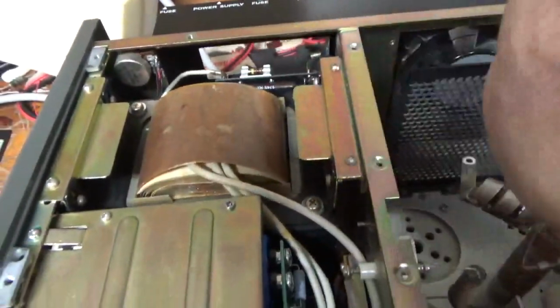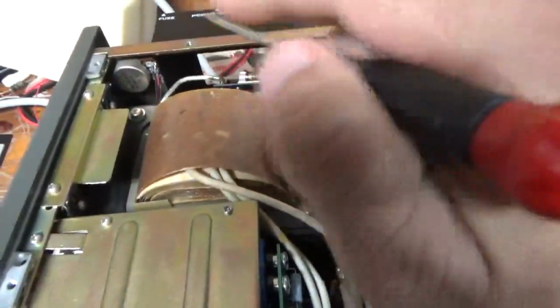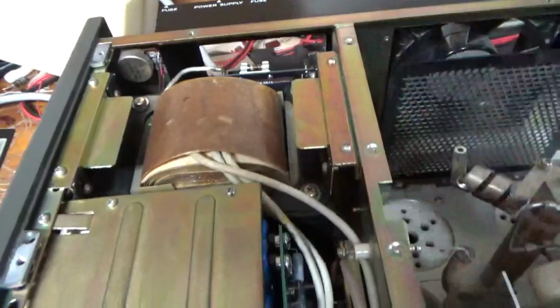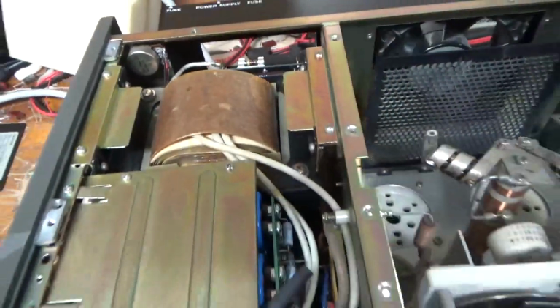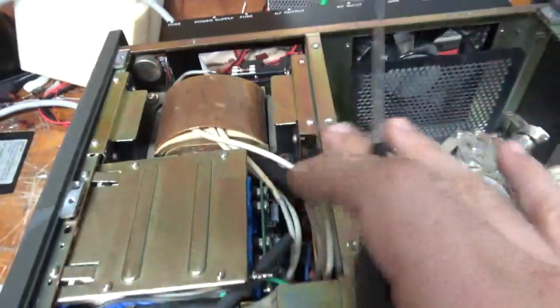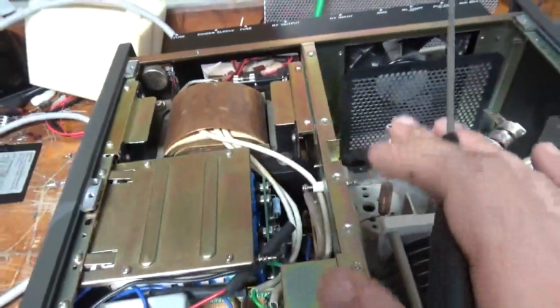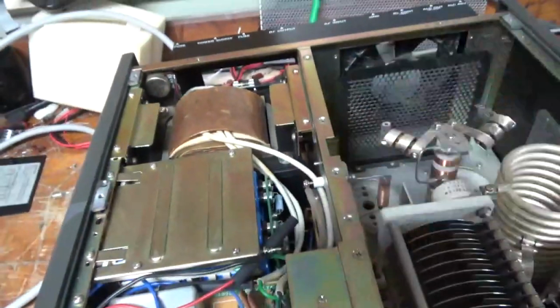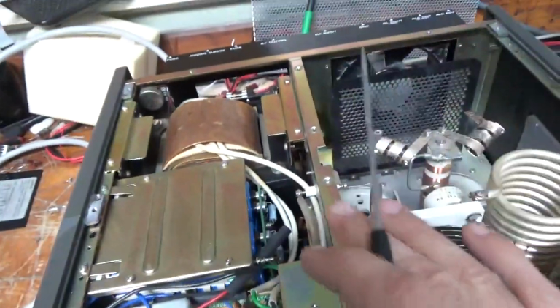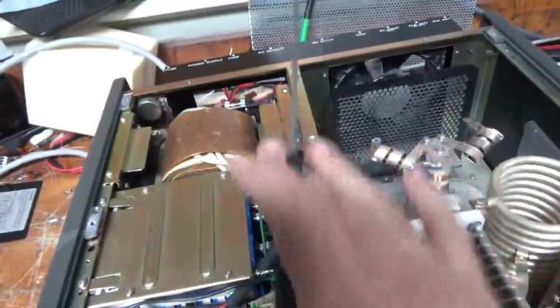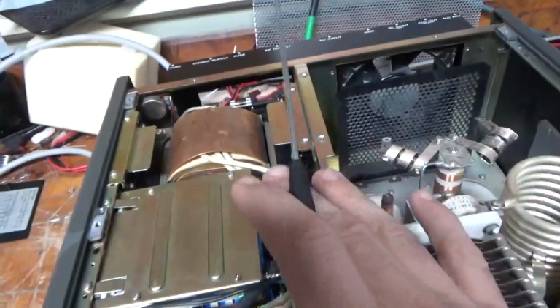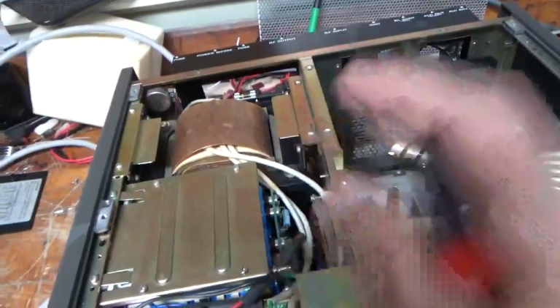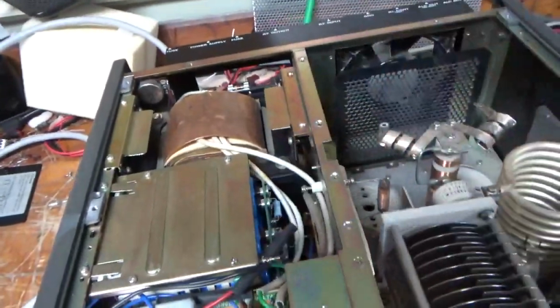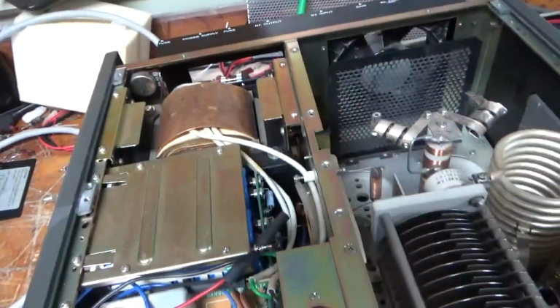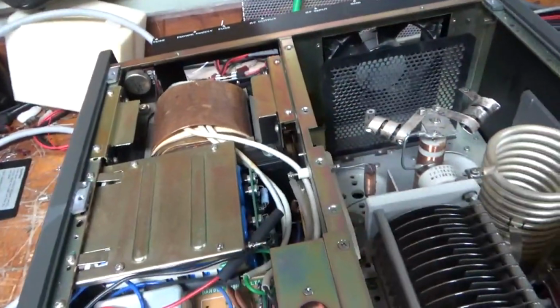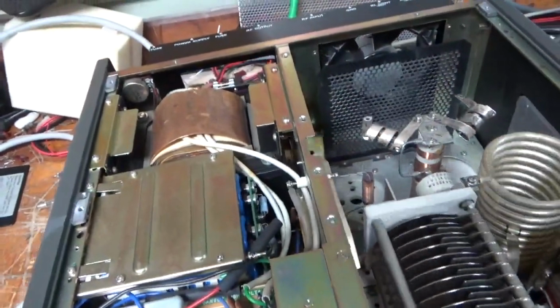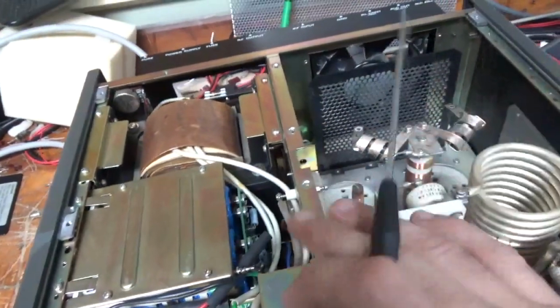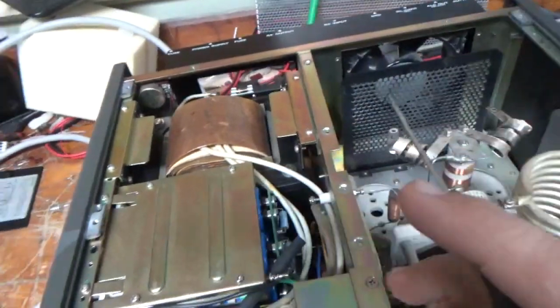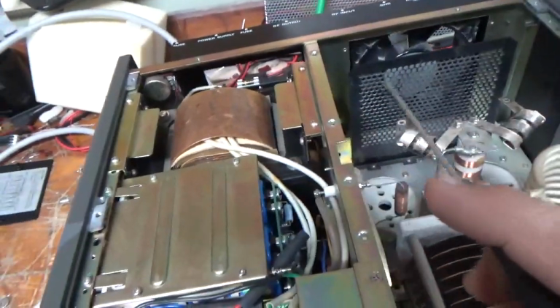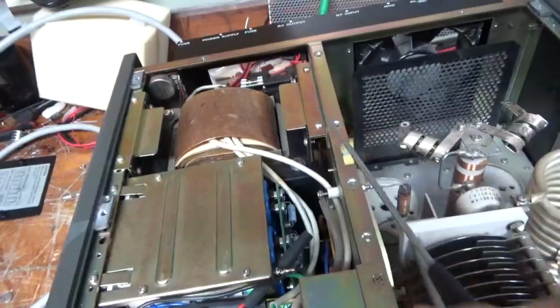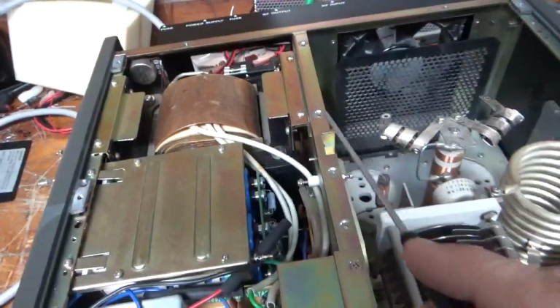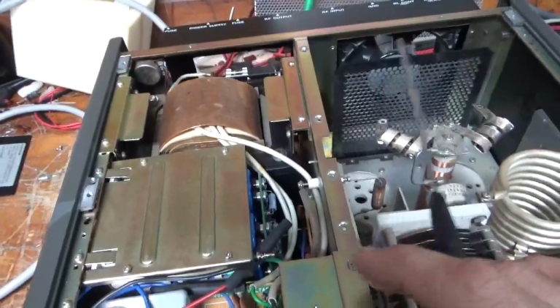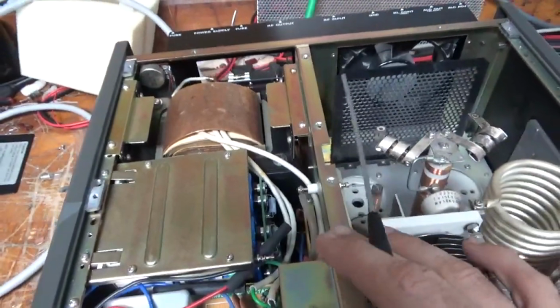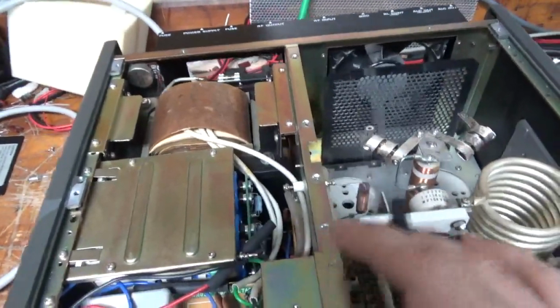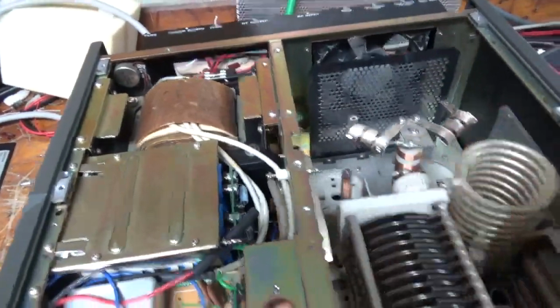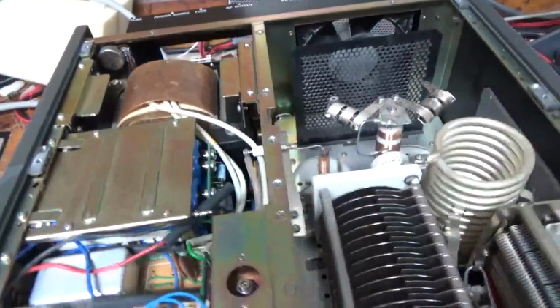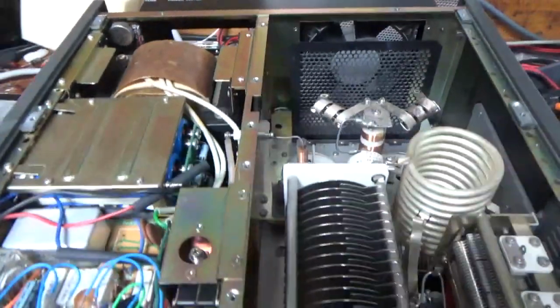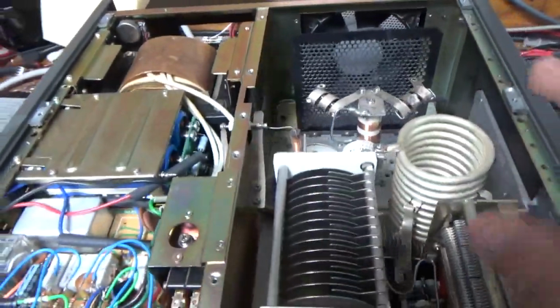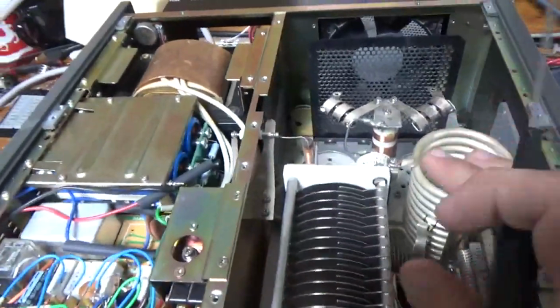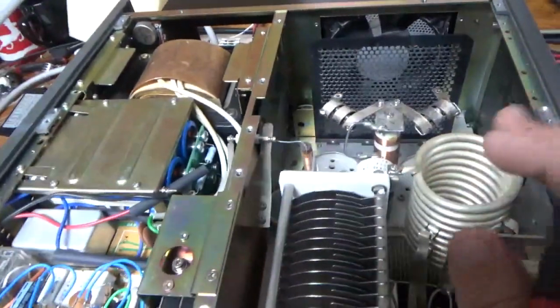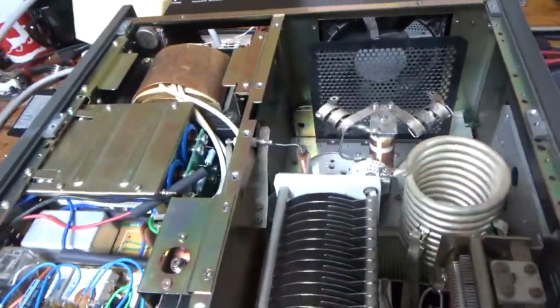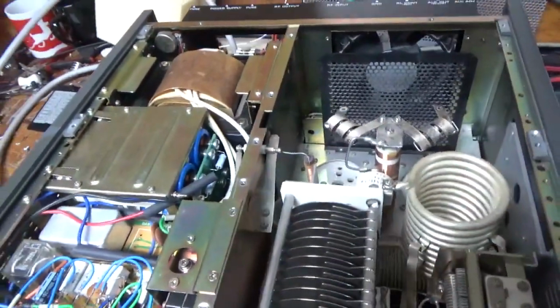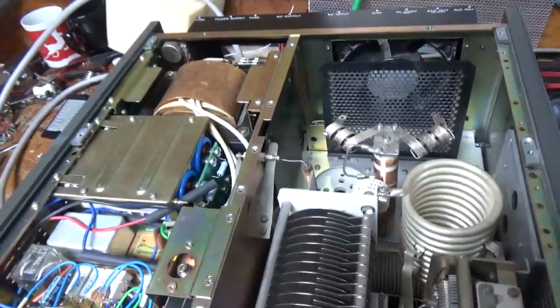I'm going to pull that soft start out. It's not needed — the transformers are wound to limit the amount of inrush. I'm going to flip it over and show you the bottom.